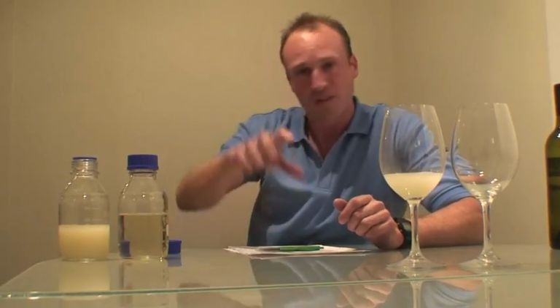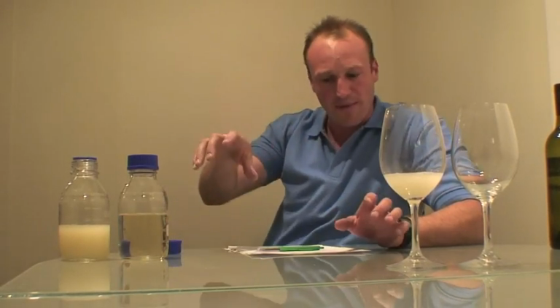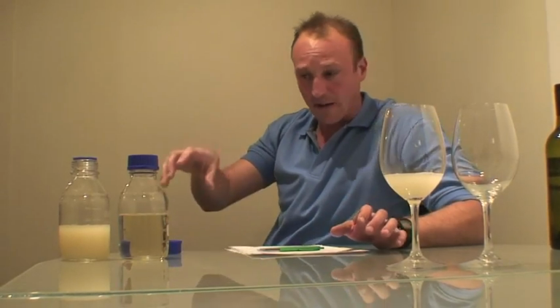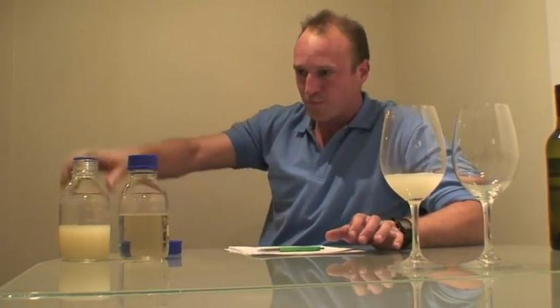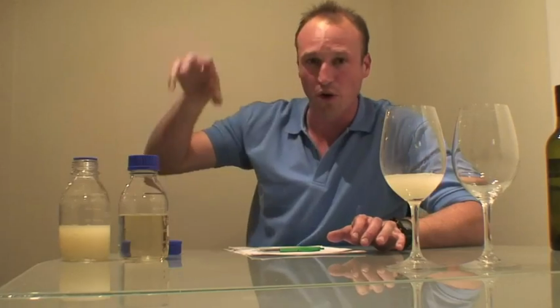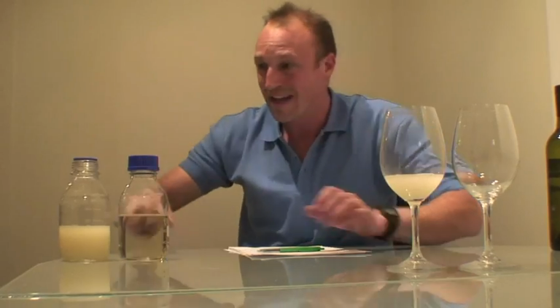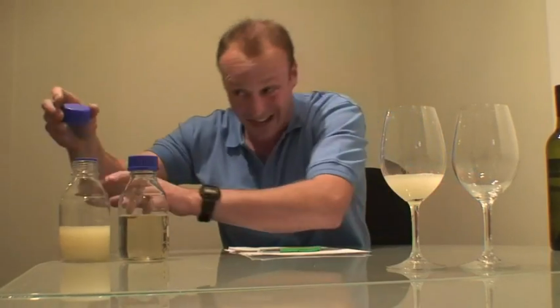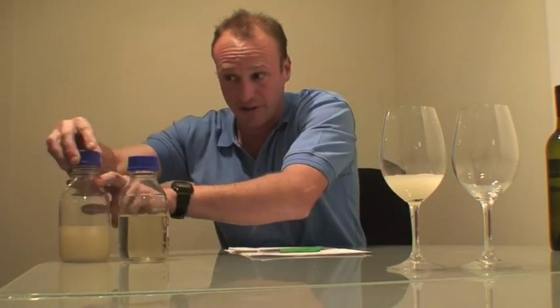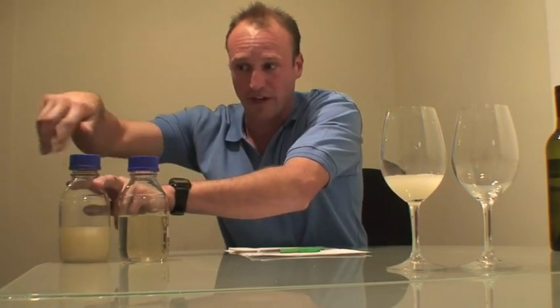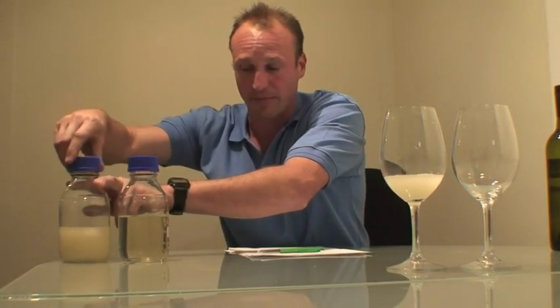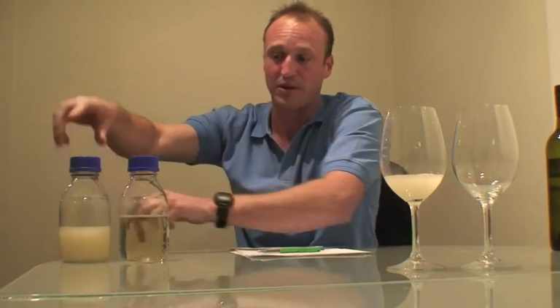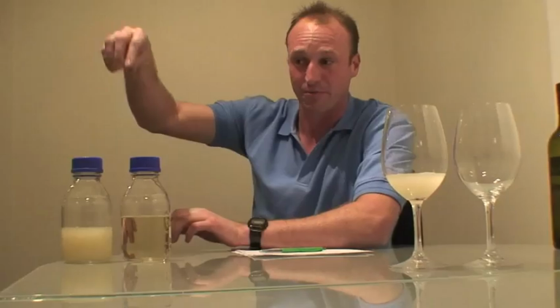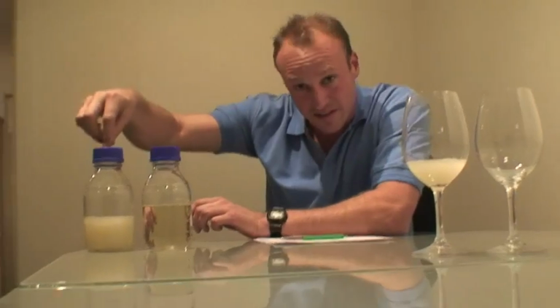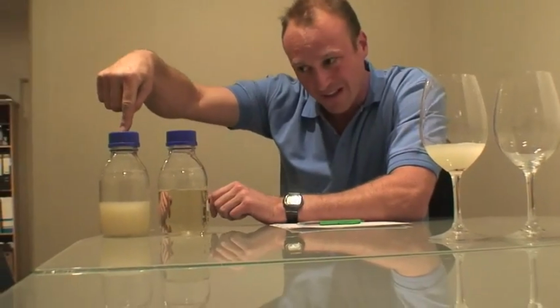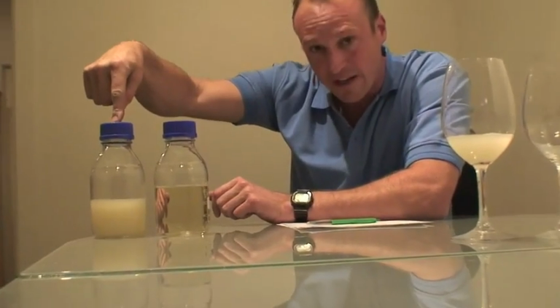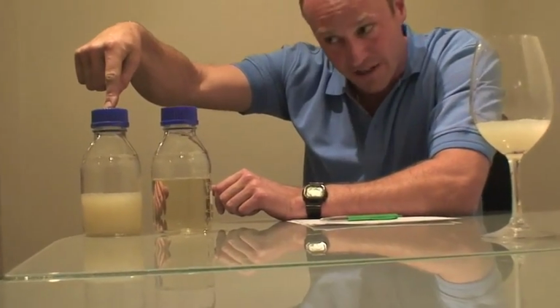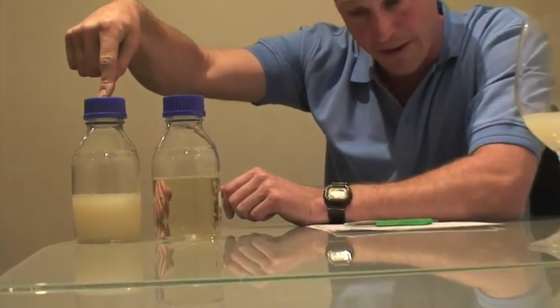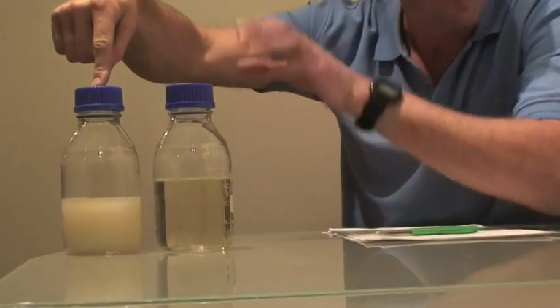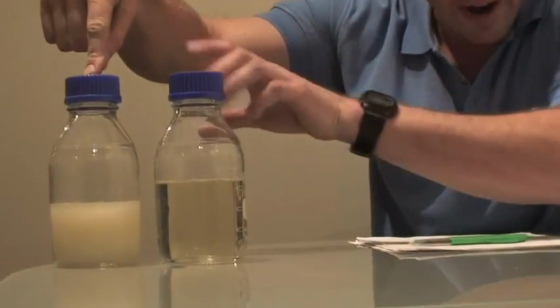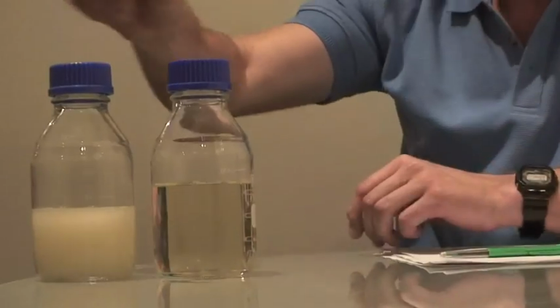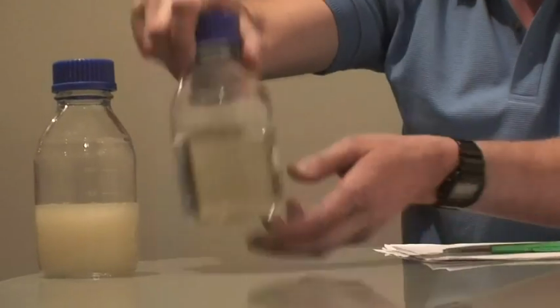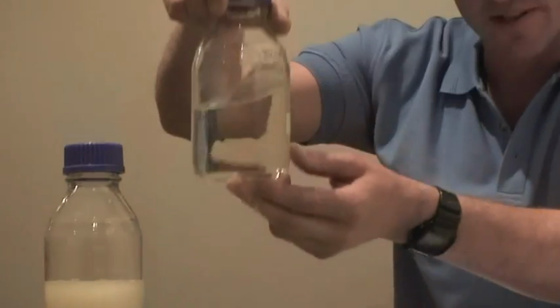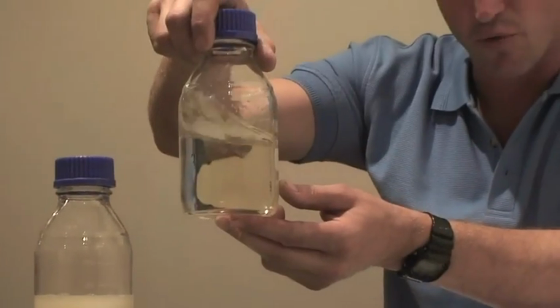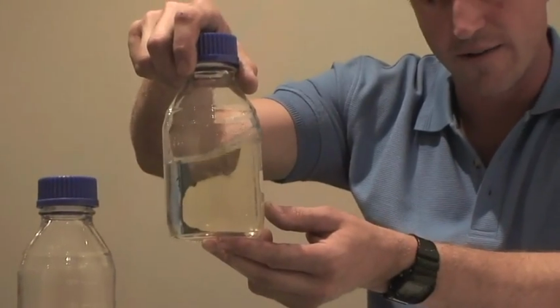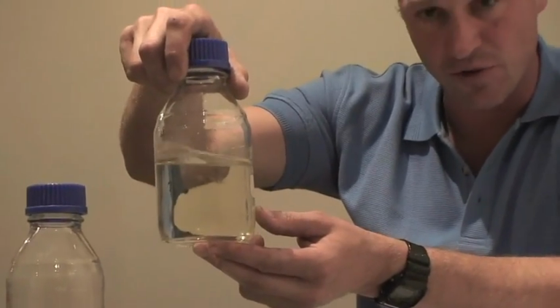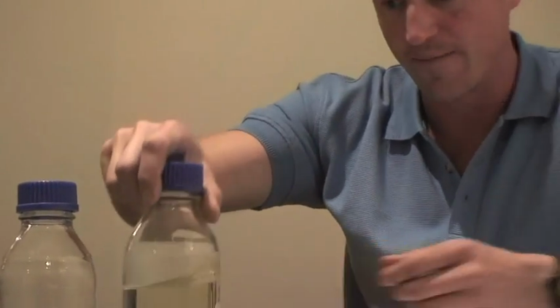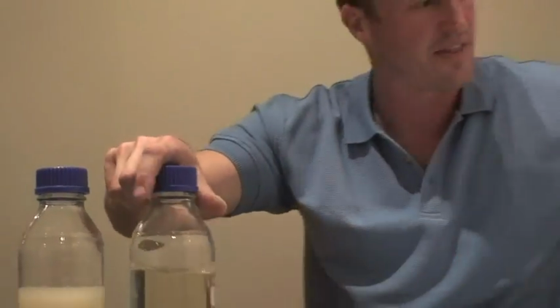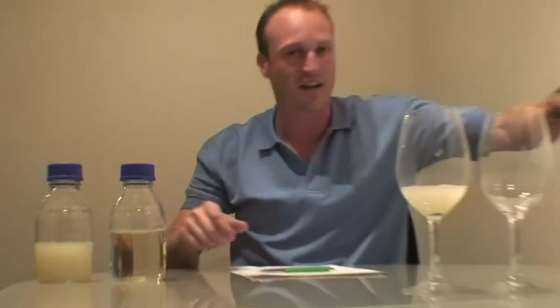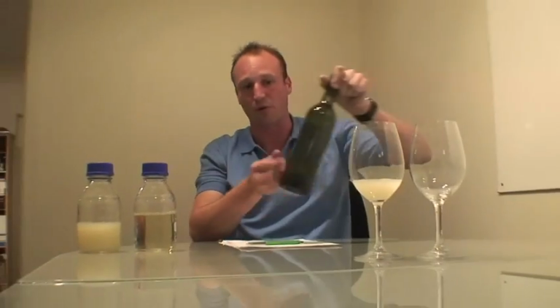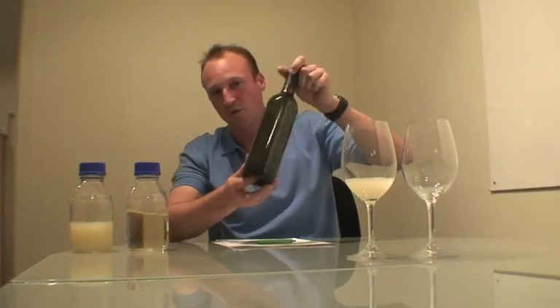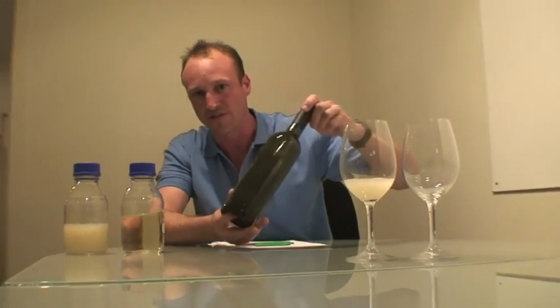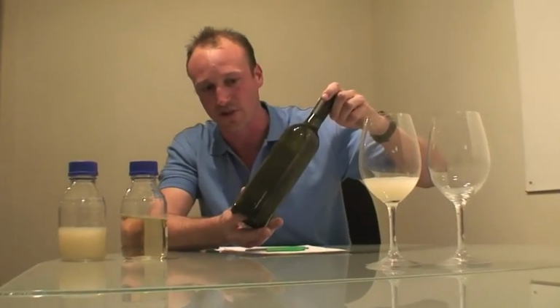So what happens now? Well, in our next series we're going to talk about how we go from this cloudy finished ferment wine into a bottle-ready filtered wine, and then finally into bottle, which you see in your shop.